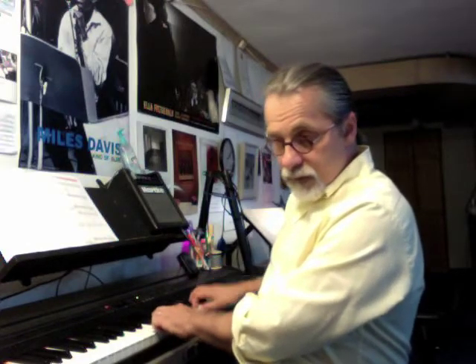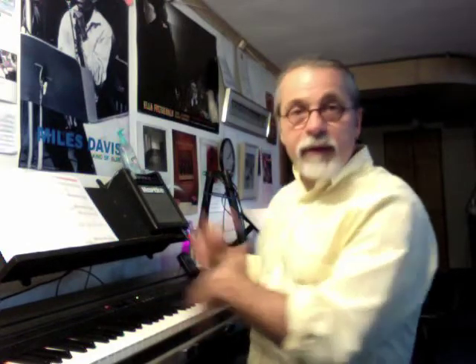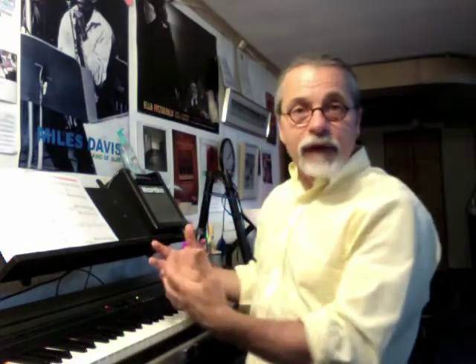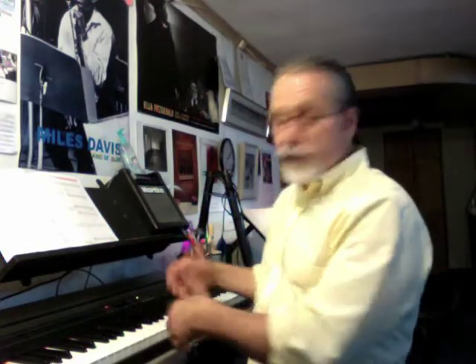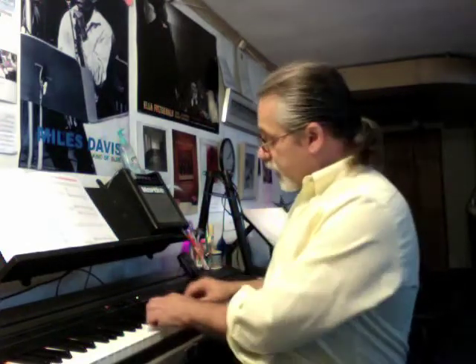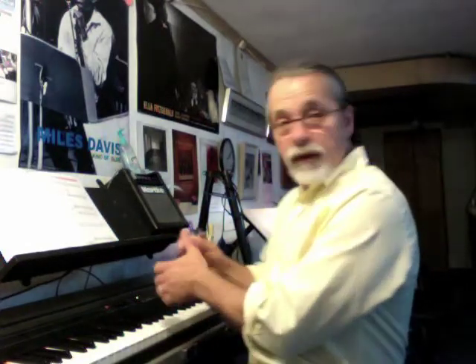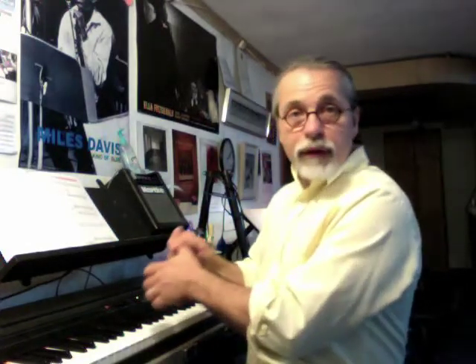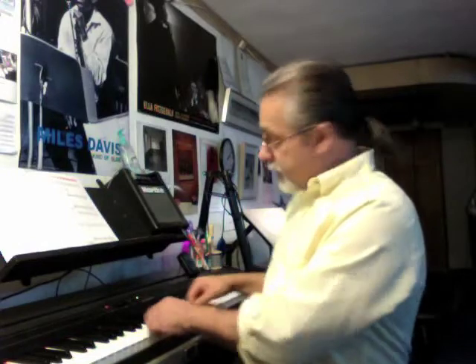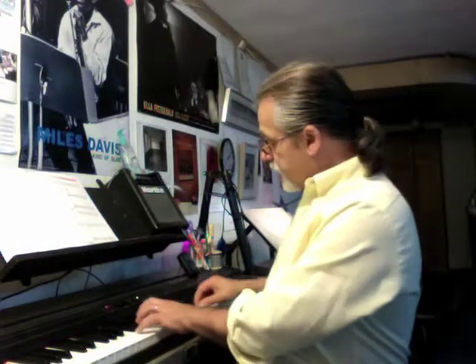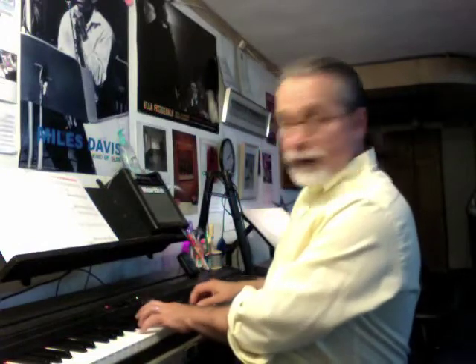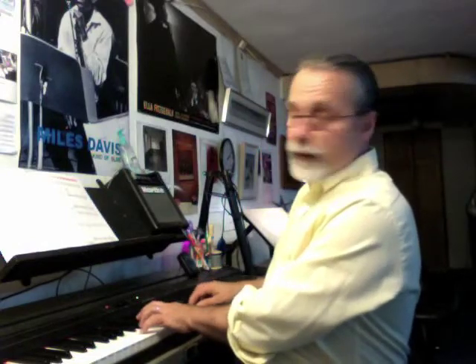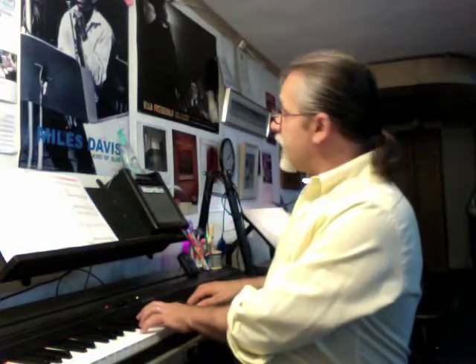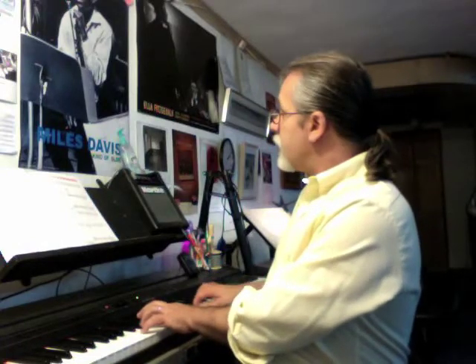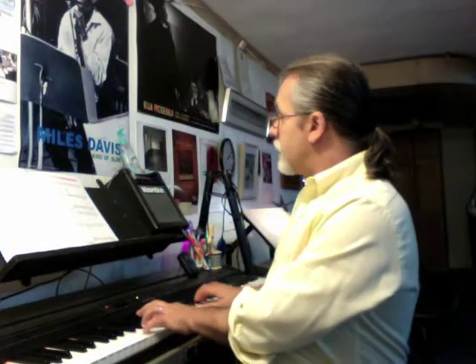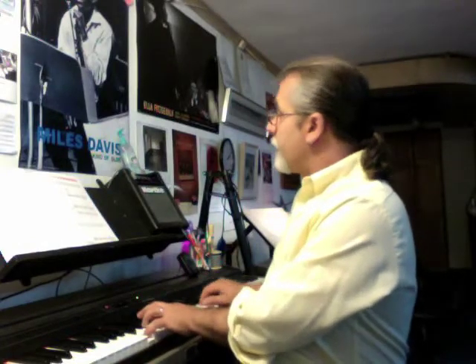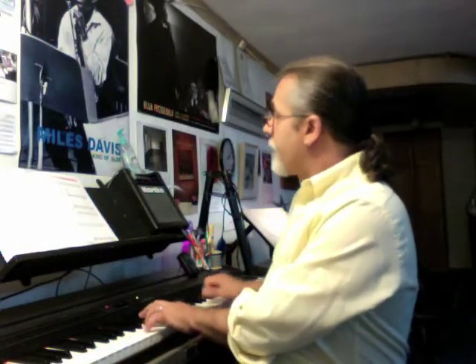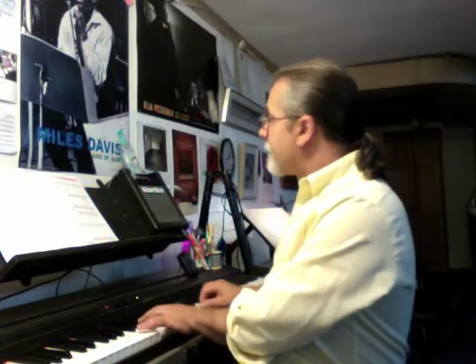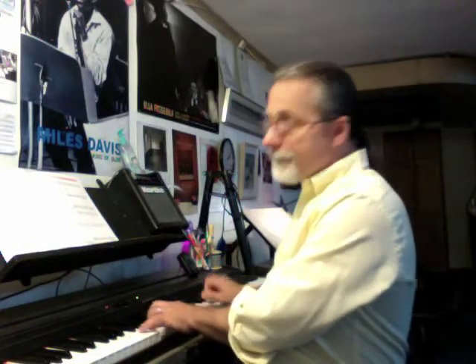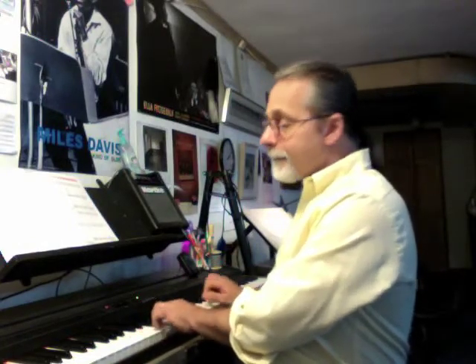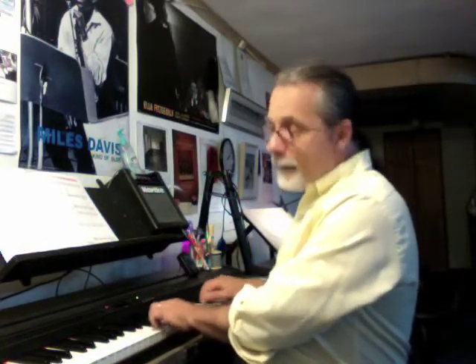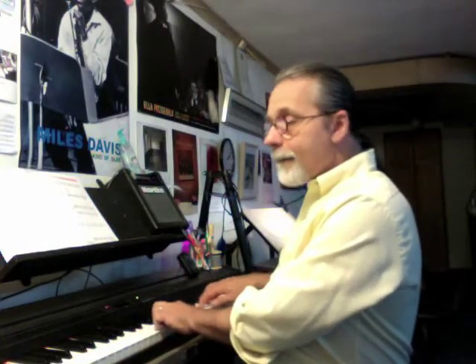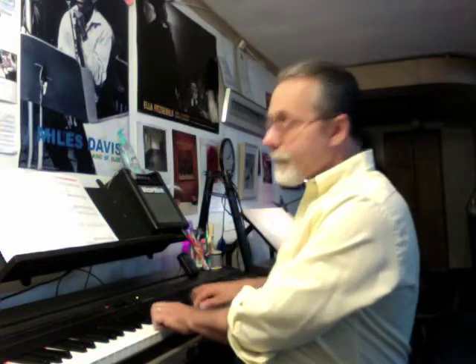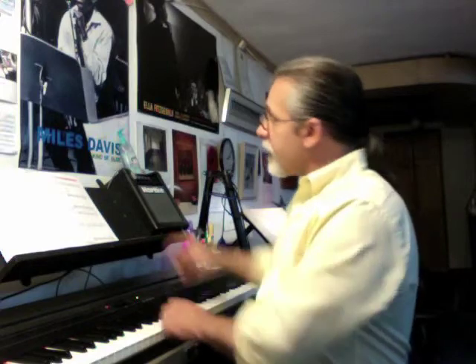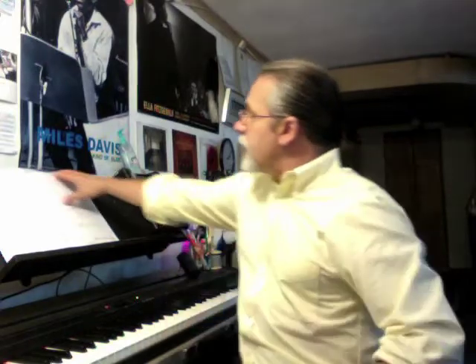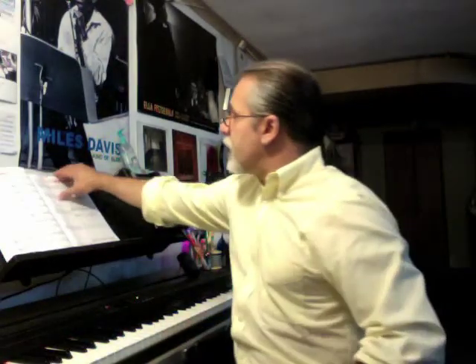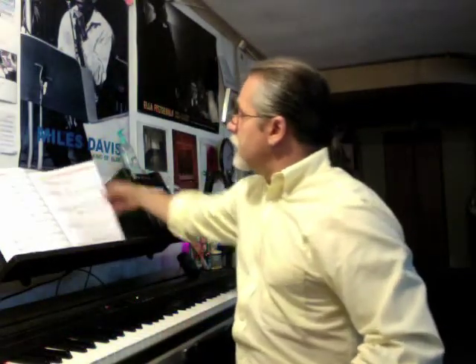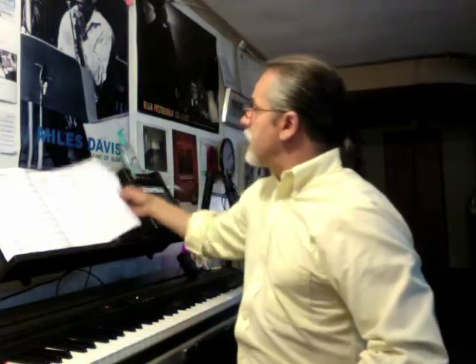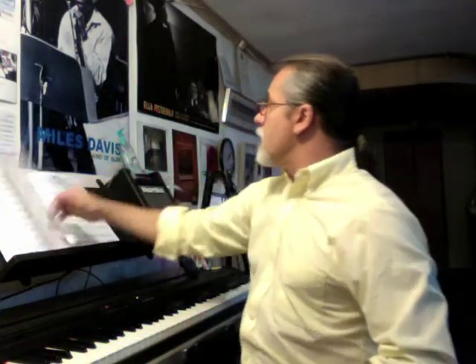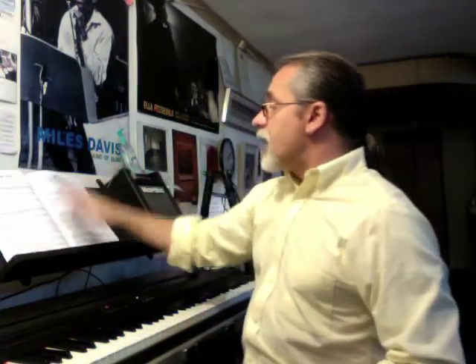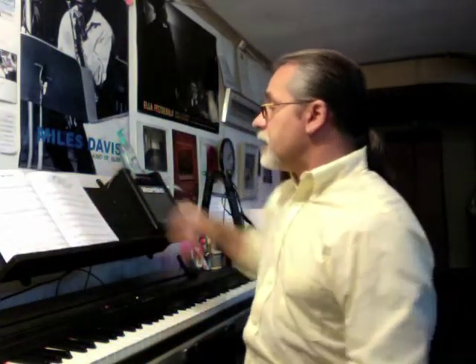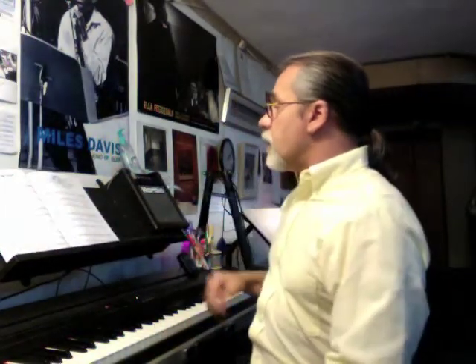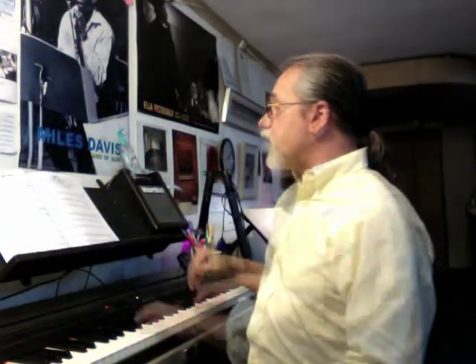And then when that's all together, it's easy to put what I call the thumb notes — the top notes — back in. So that's a little bit about the warm-up.